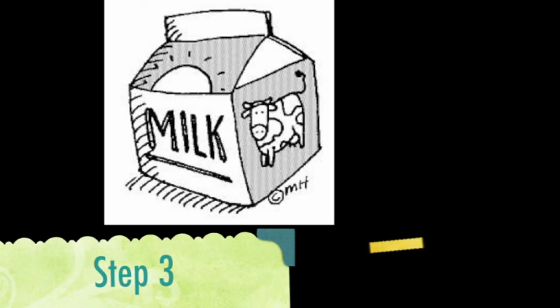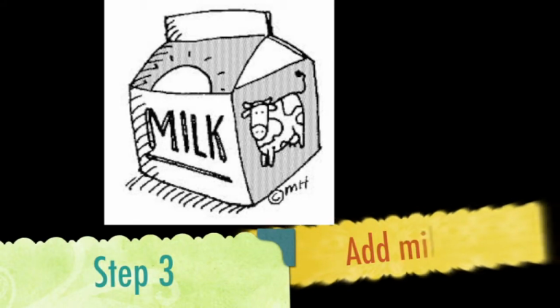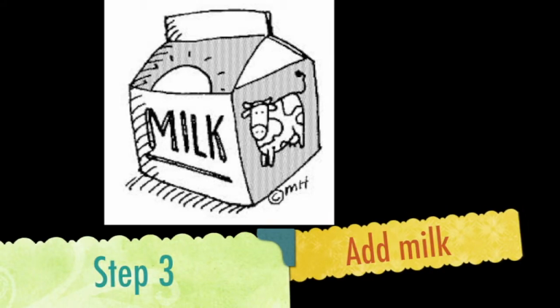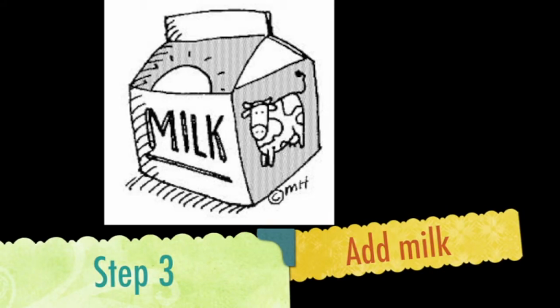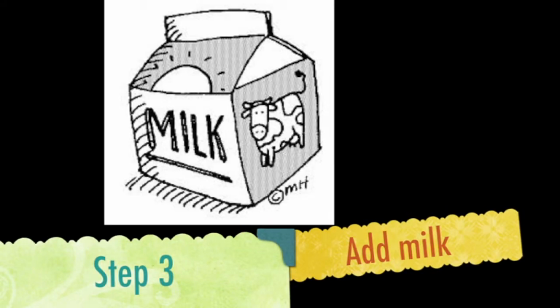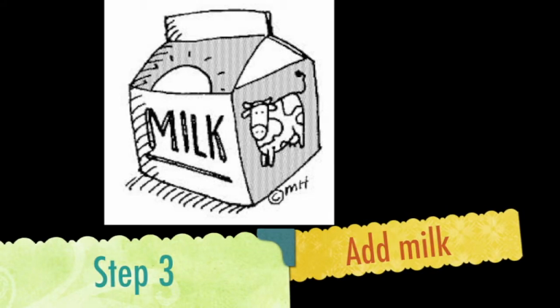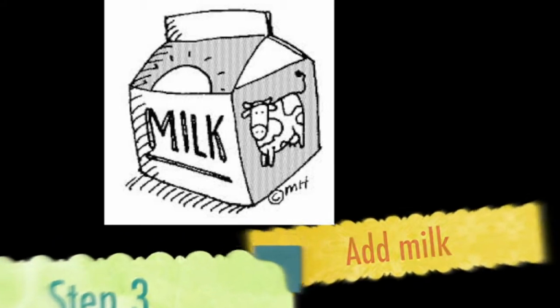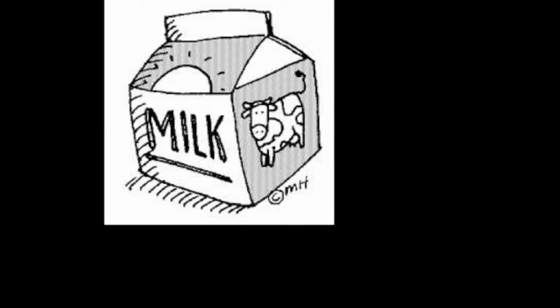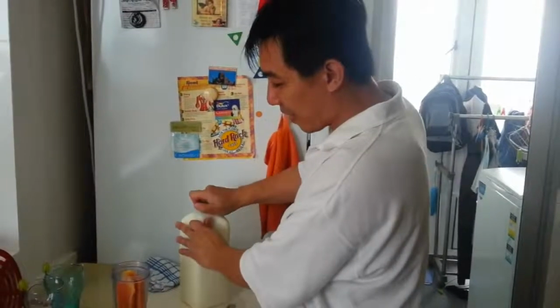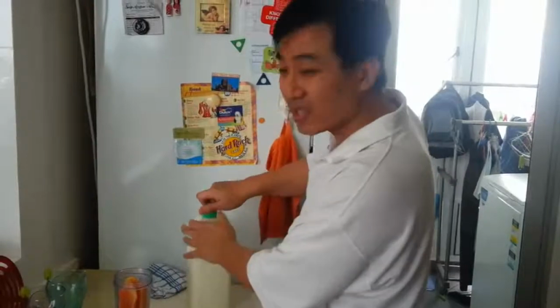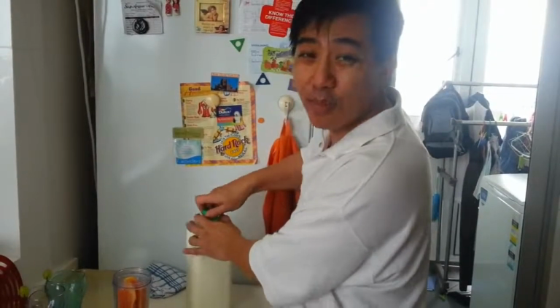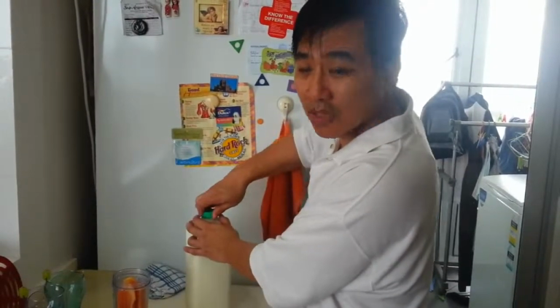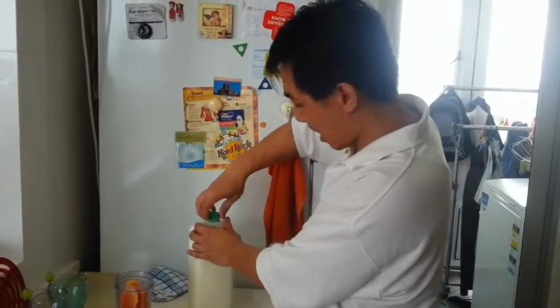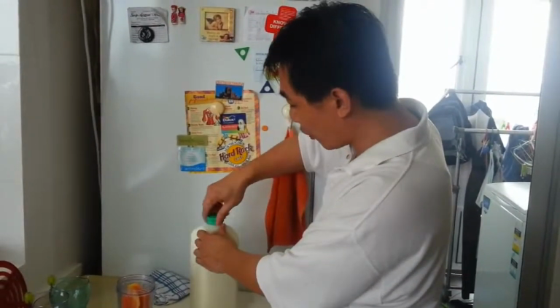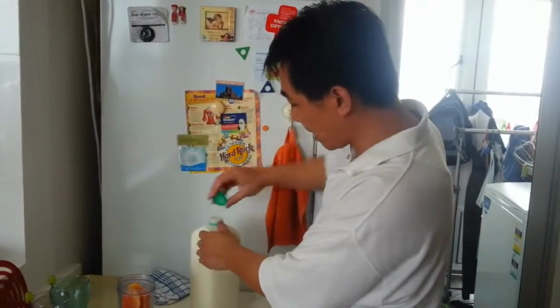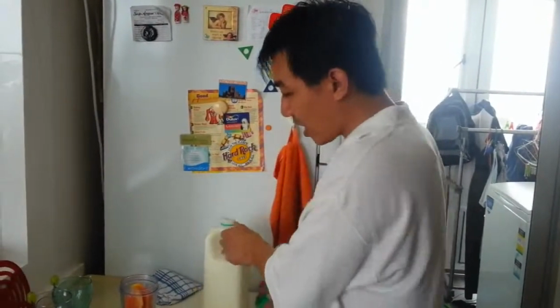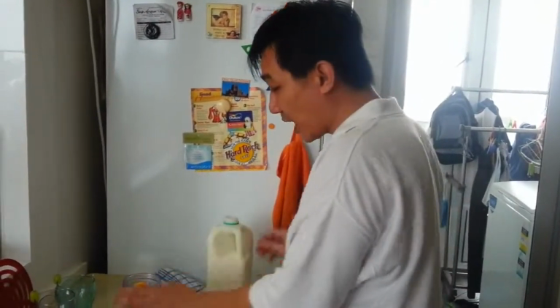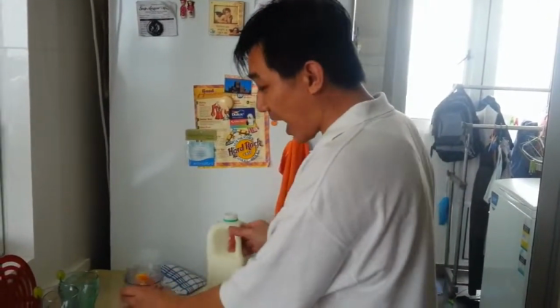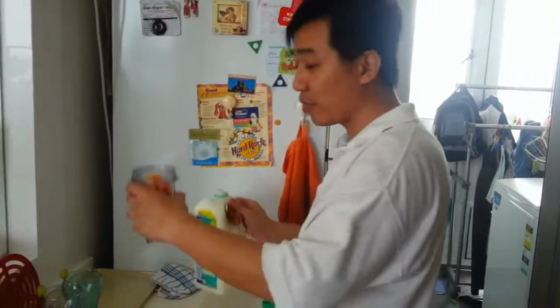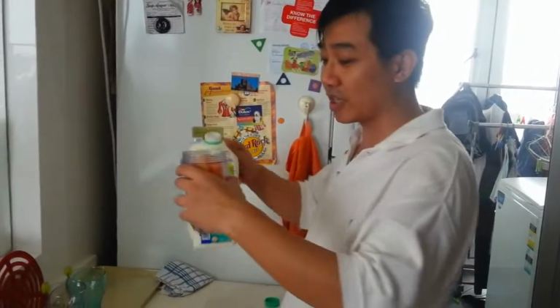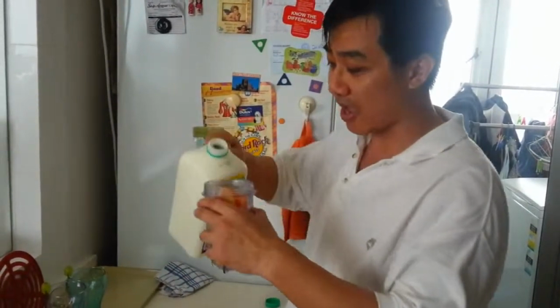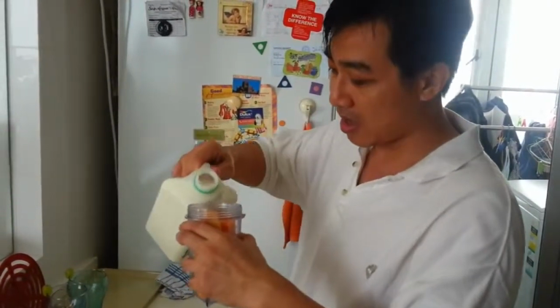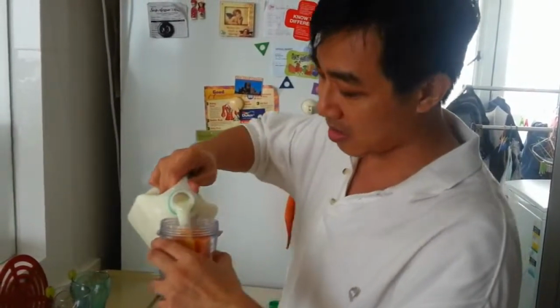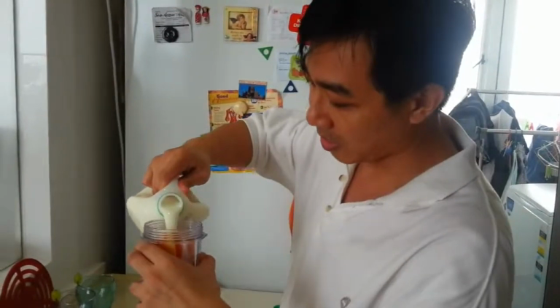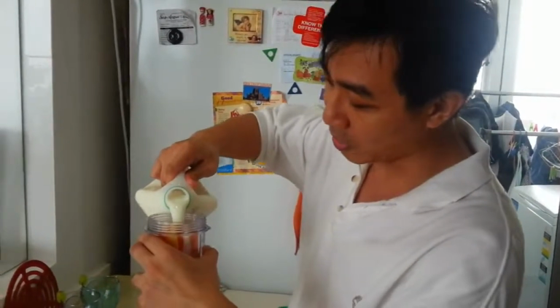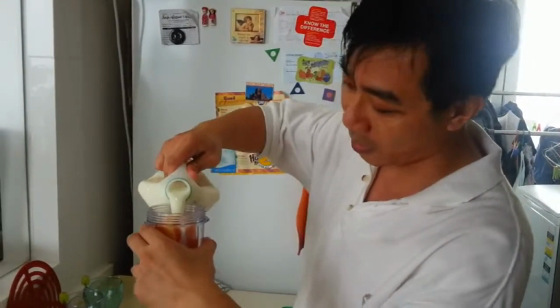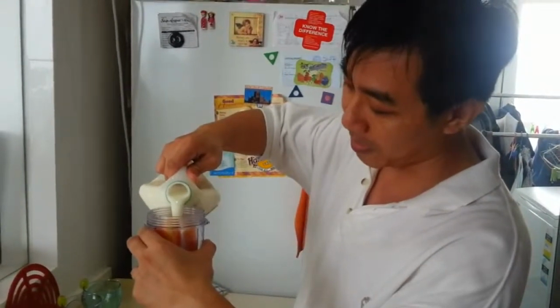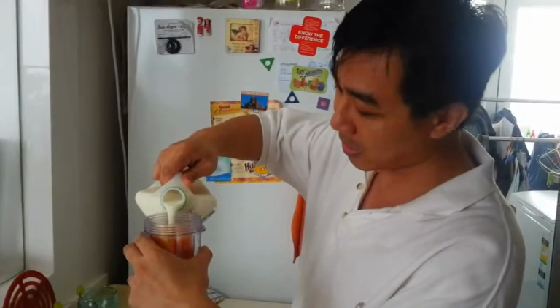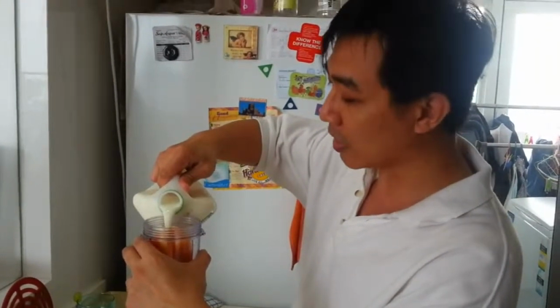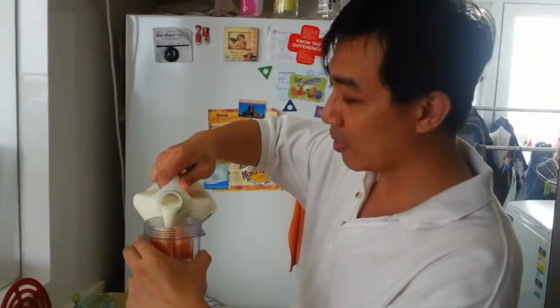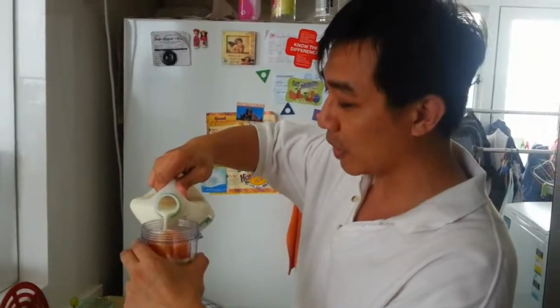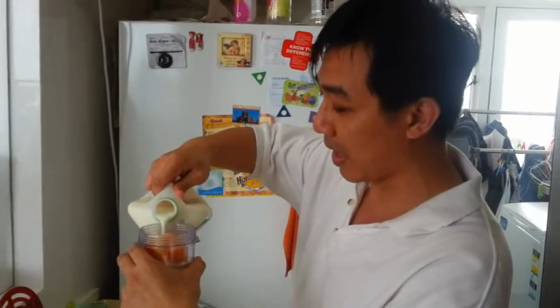Step 3. If you want it a little bit creamier, you can actually add milk to the entire volume. So we're just going to add milk completely there.